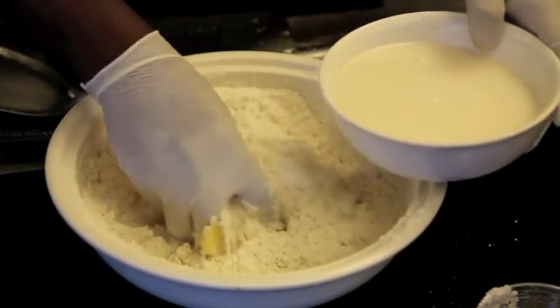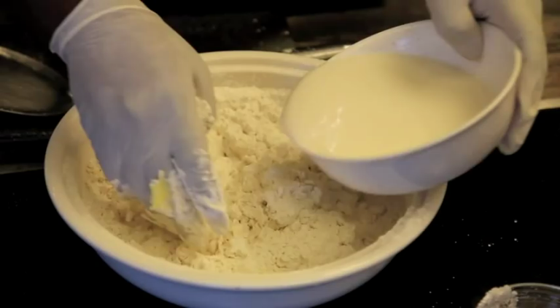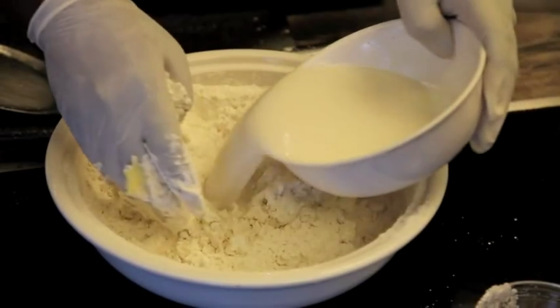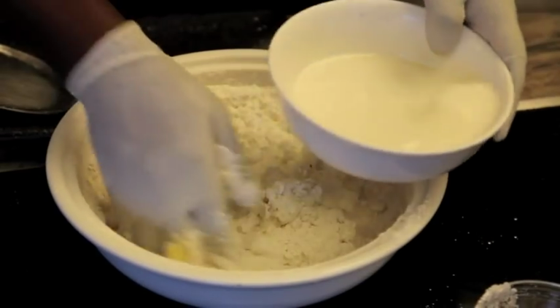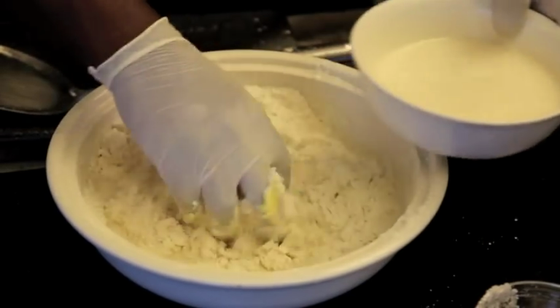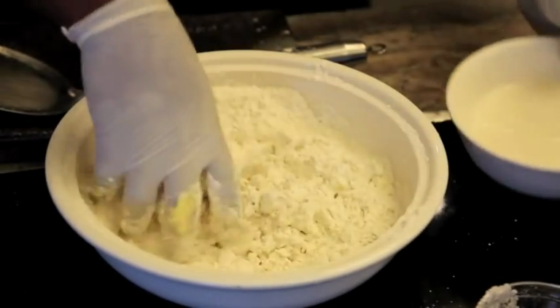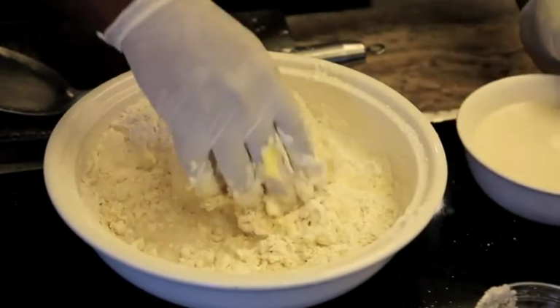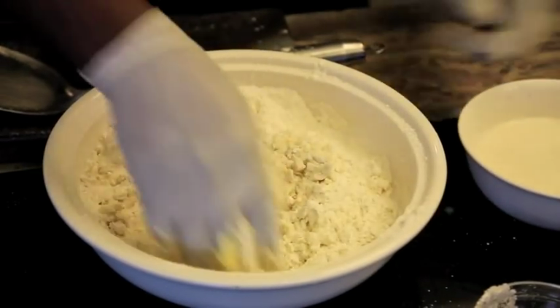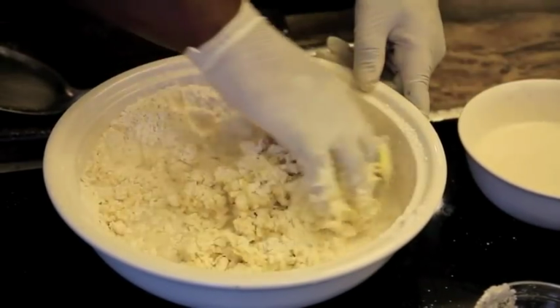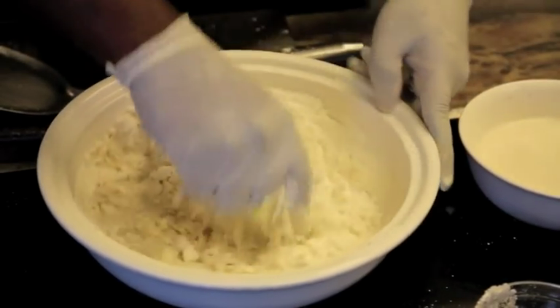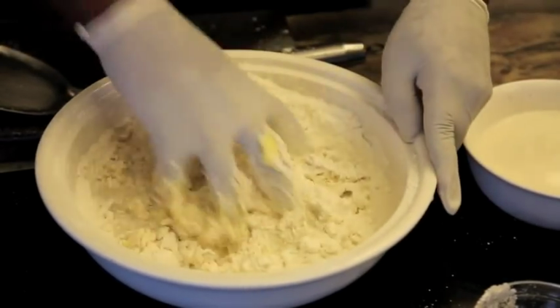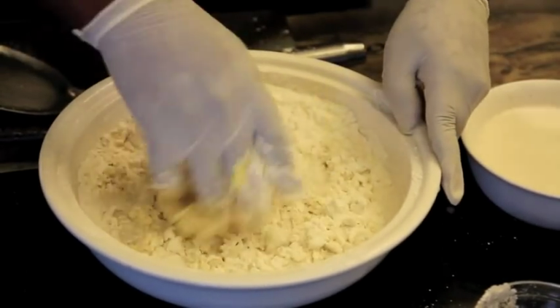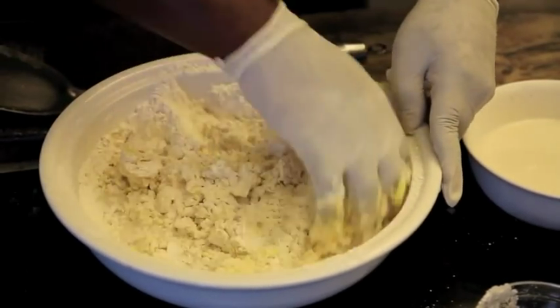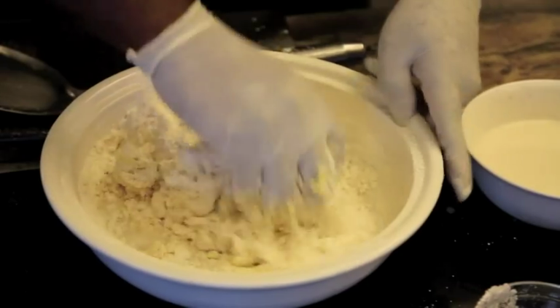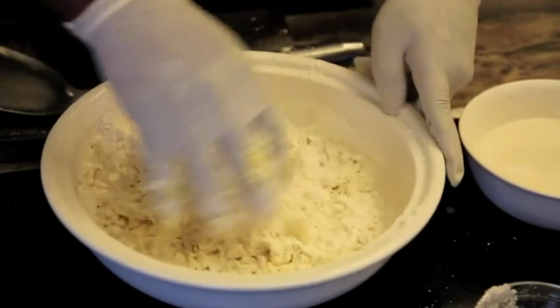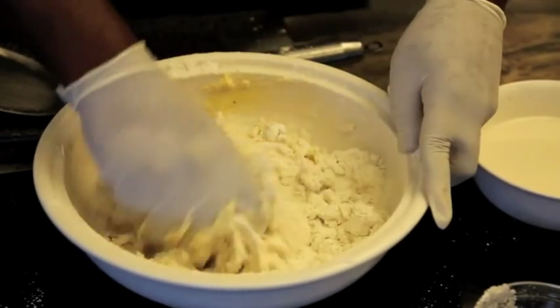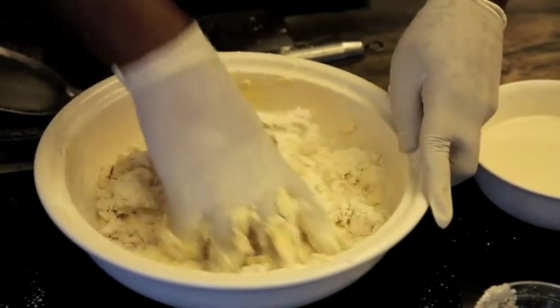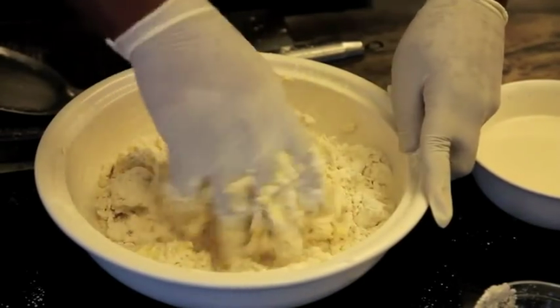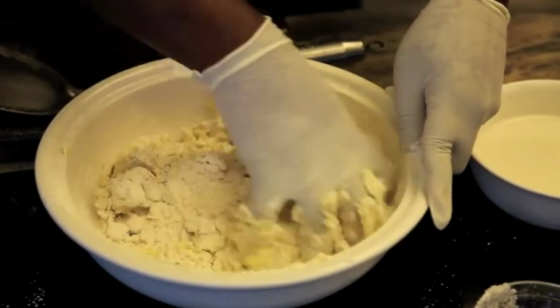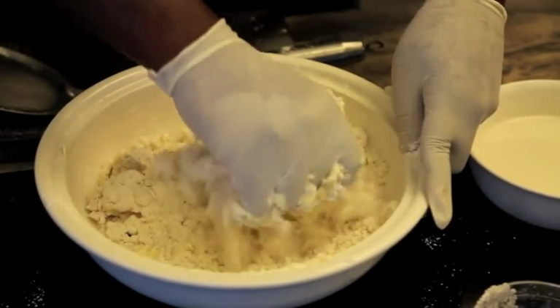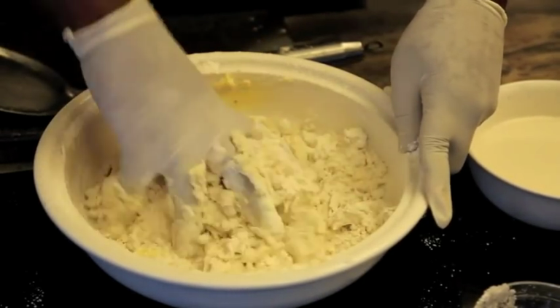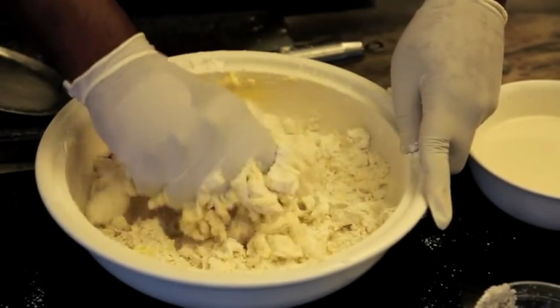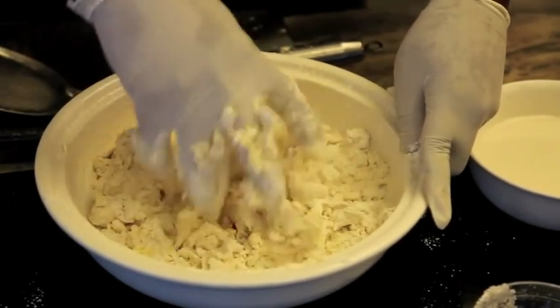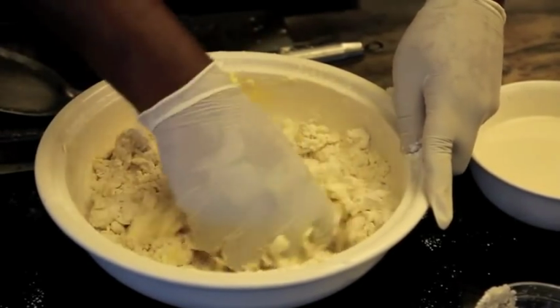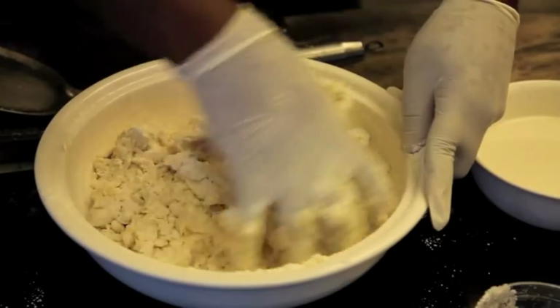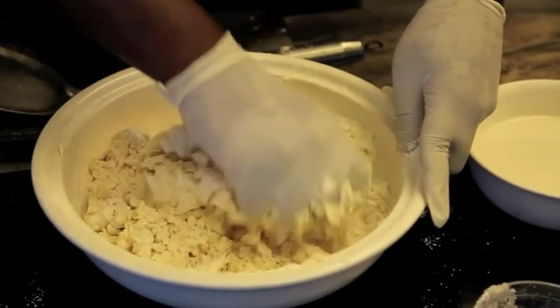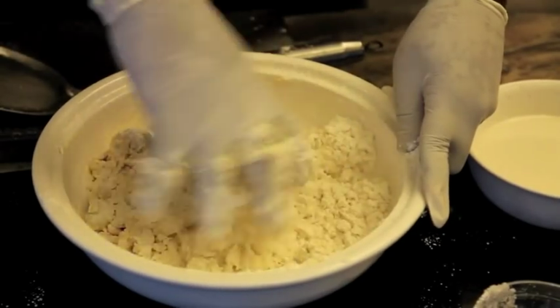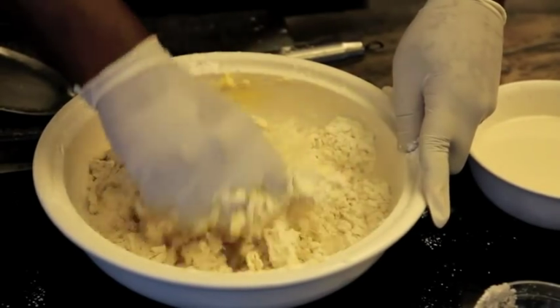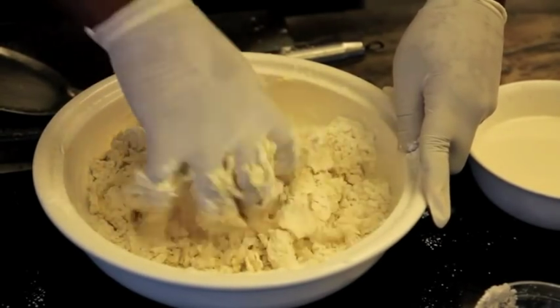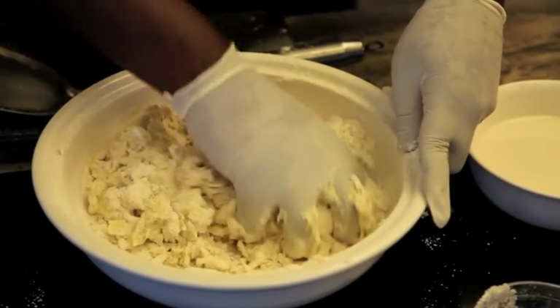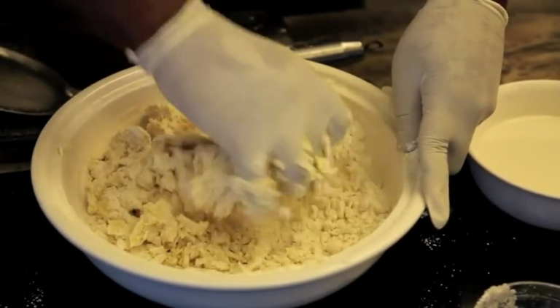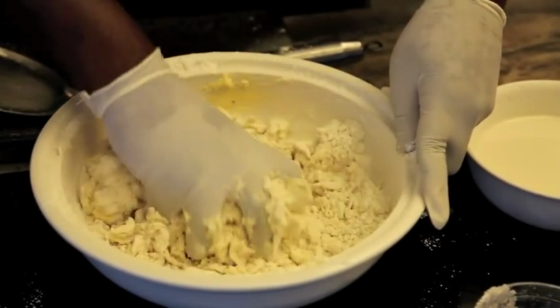Then we add our coconut milk slowly. This is actually my mother's recipe — I learned it from my mother when I was very young.